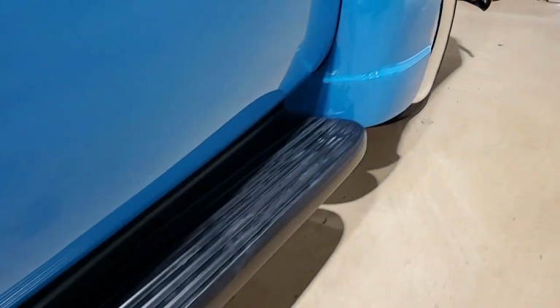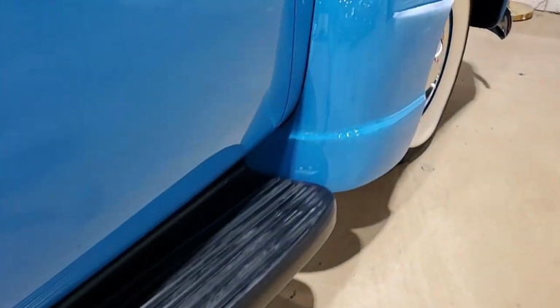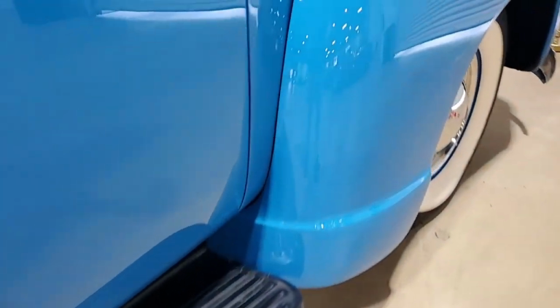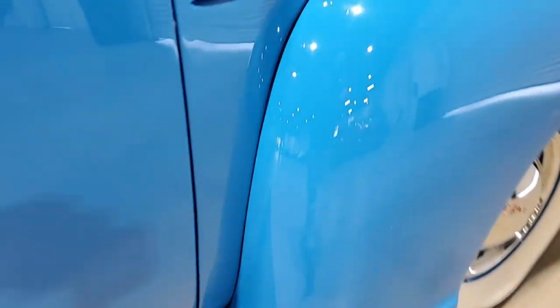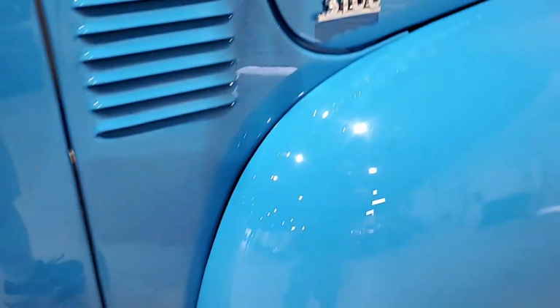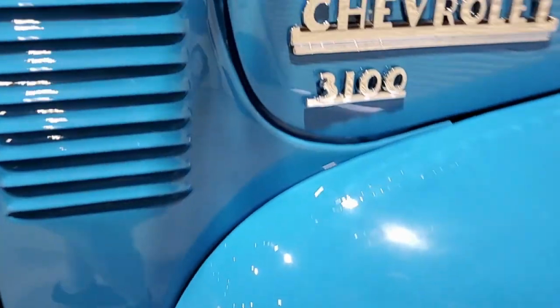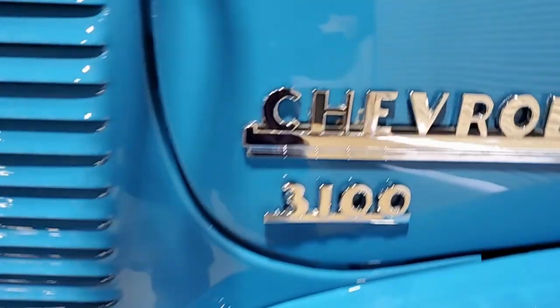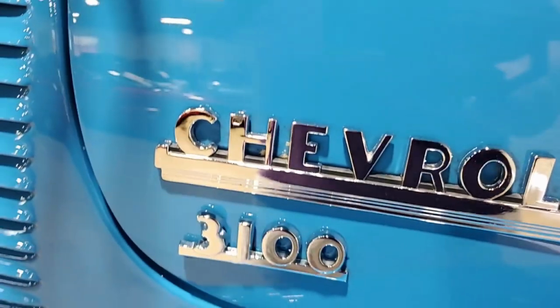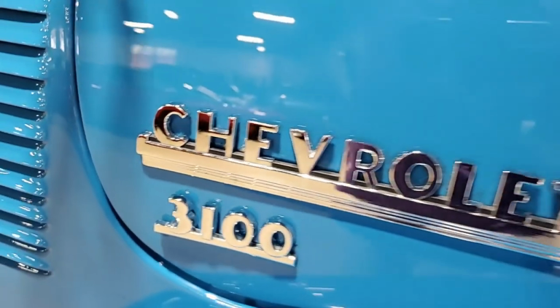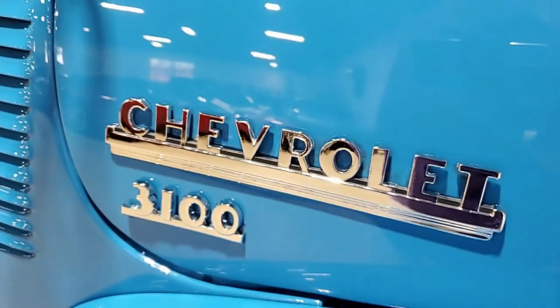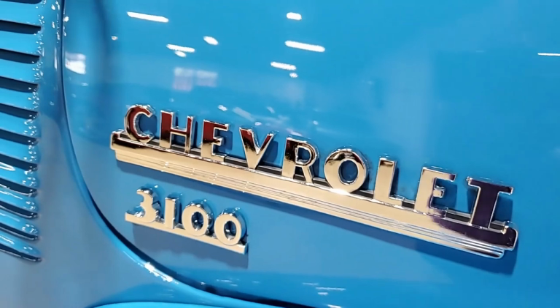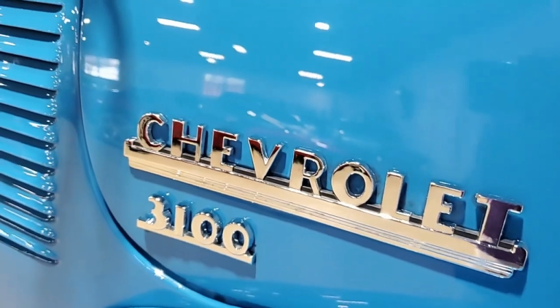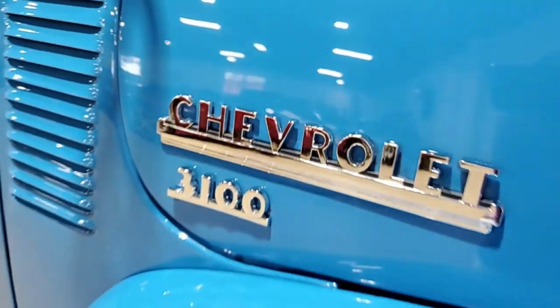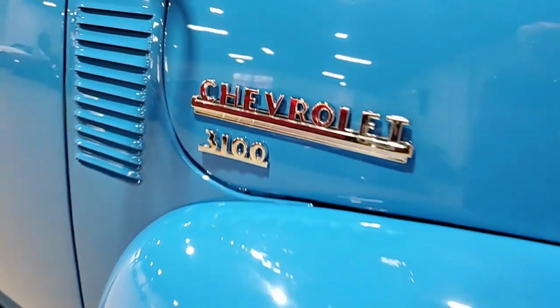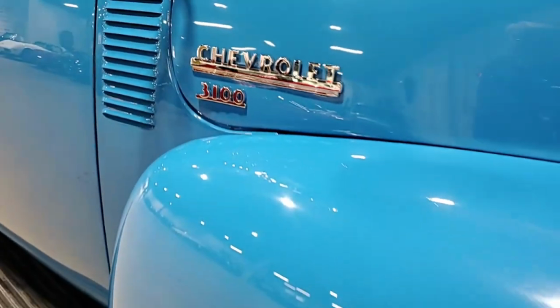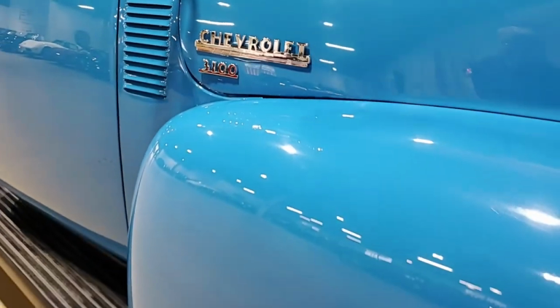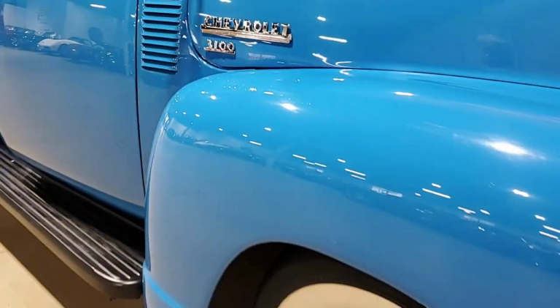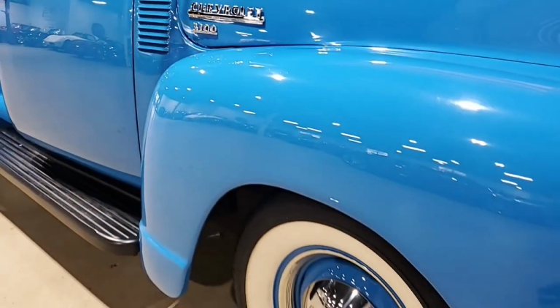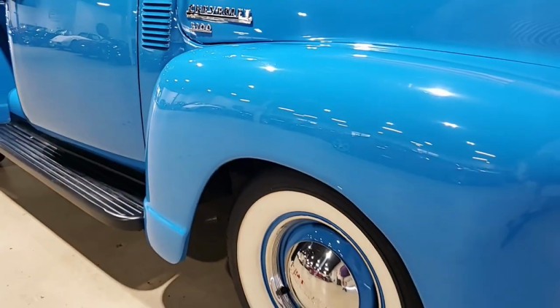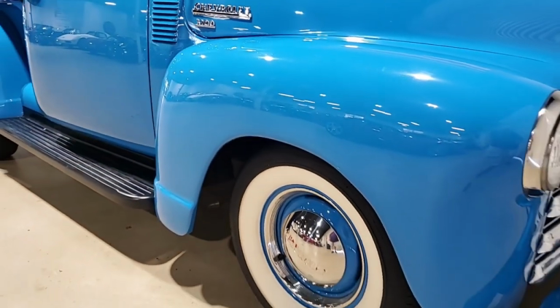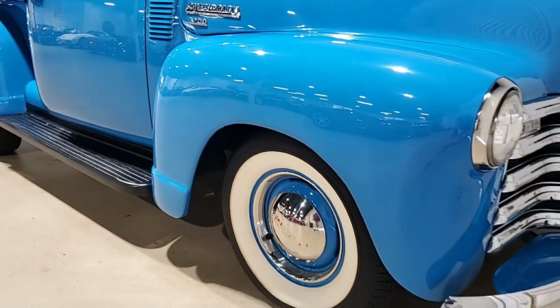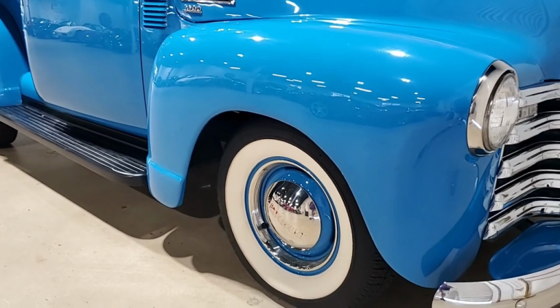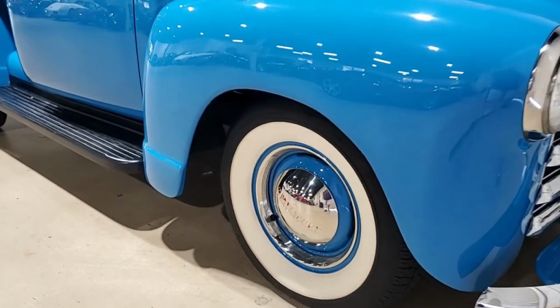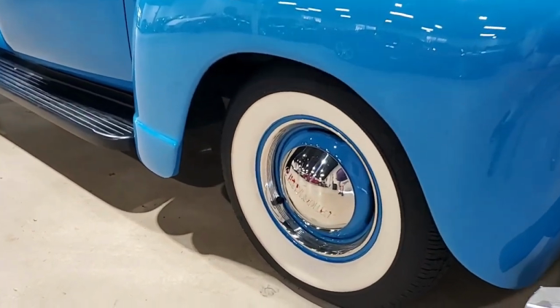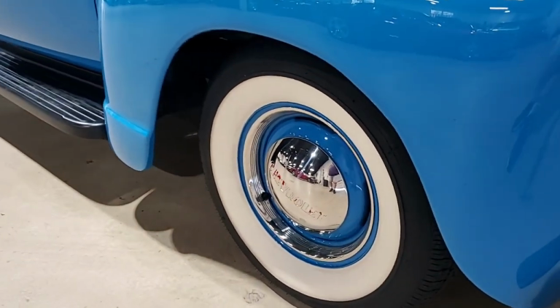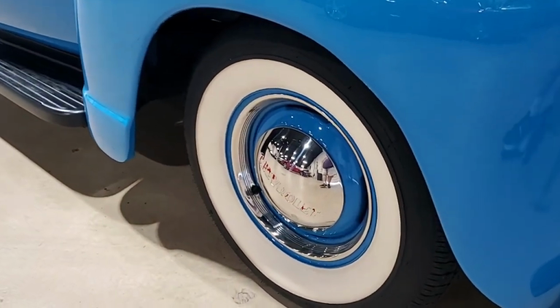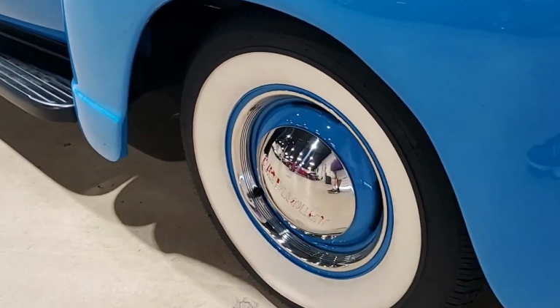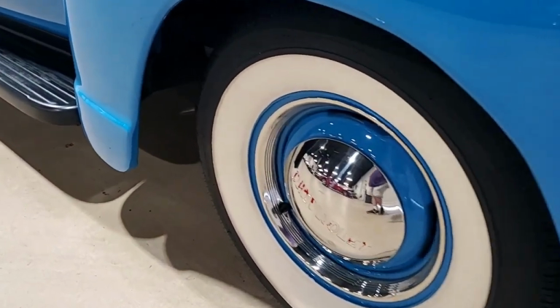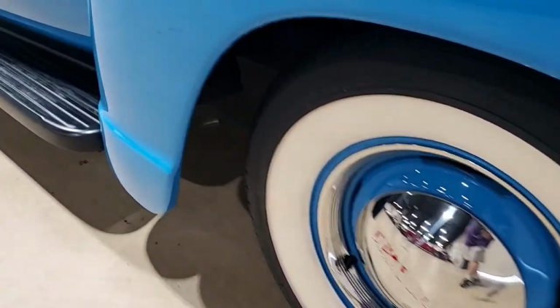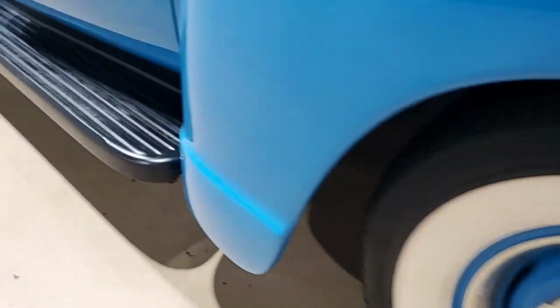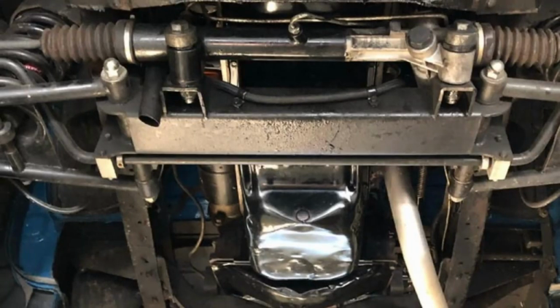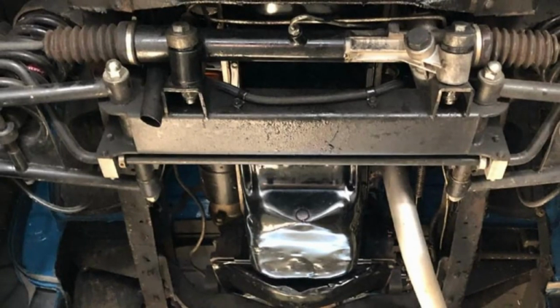The inline six-cylinder engine runs like a sewing machine with enough power to cruise down the road in style. The three-on-the-tree manual transmission shifts great and is a throwback in time. This is an unbelievable looking pickup truck.